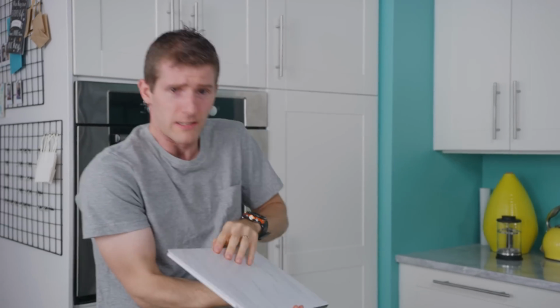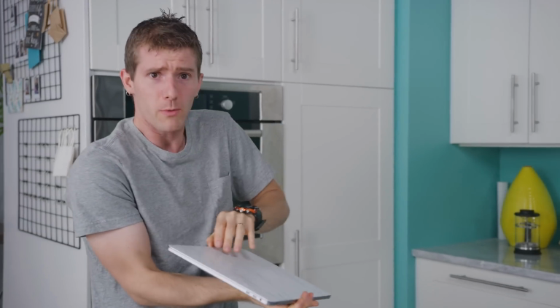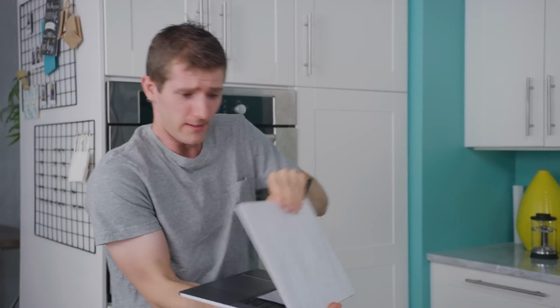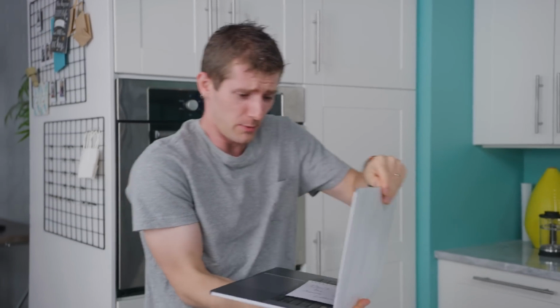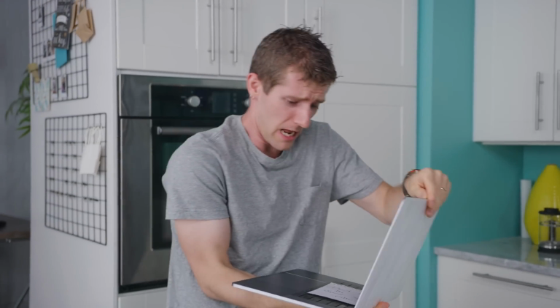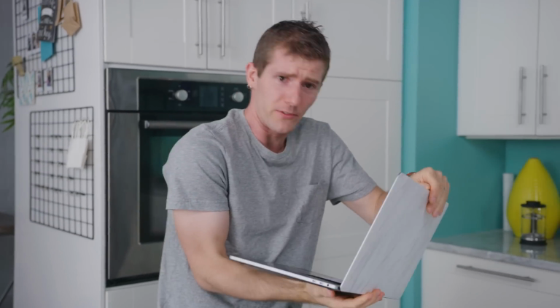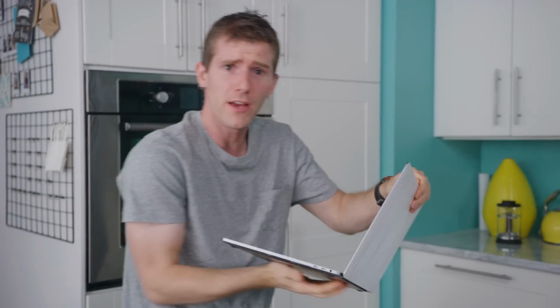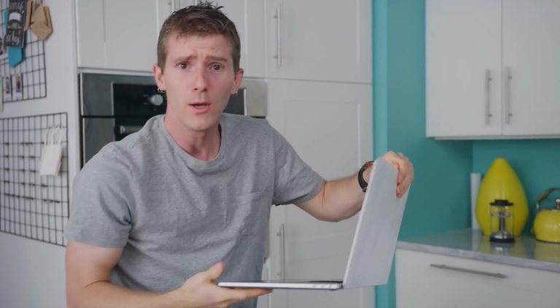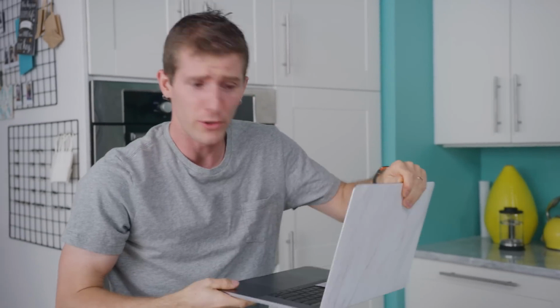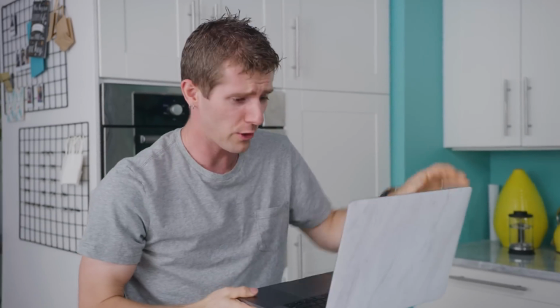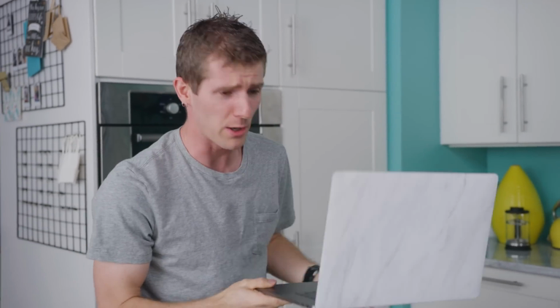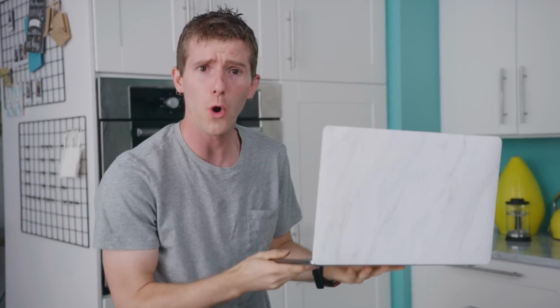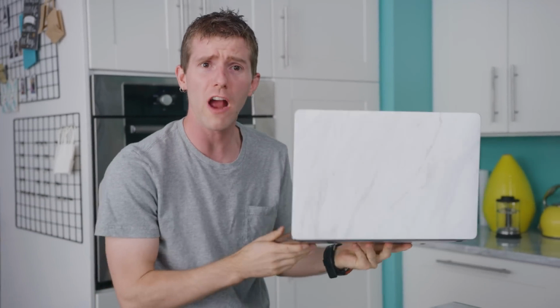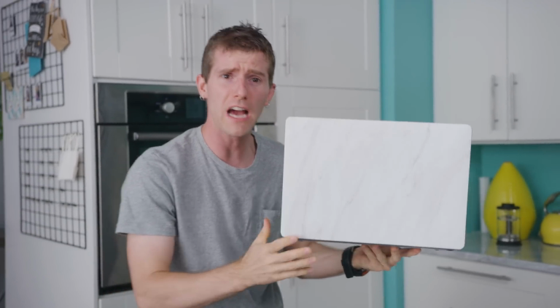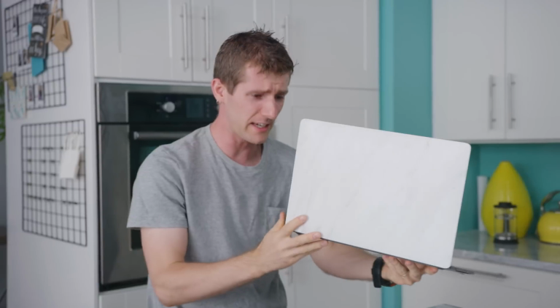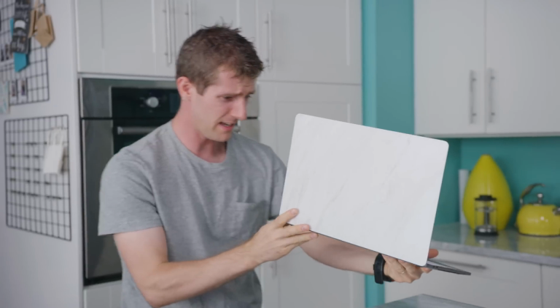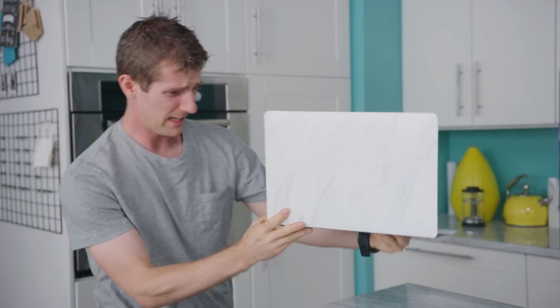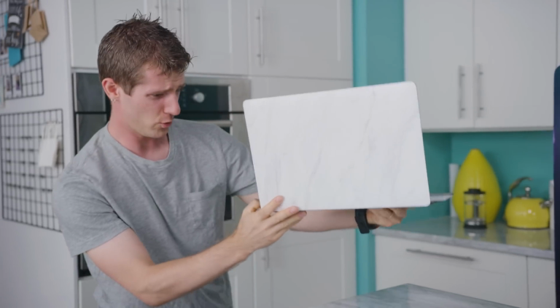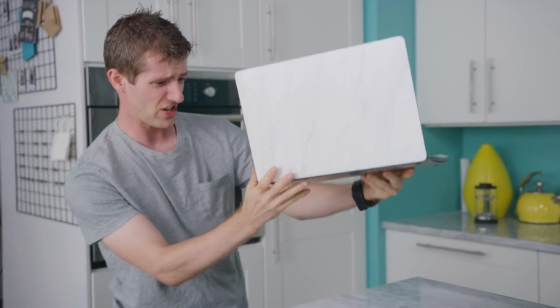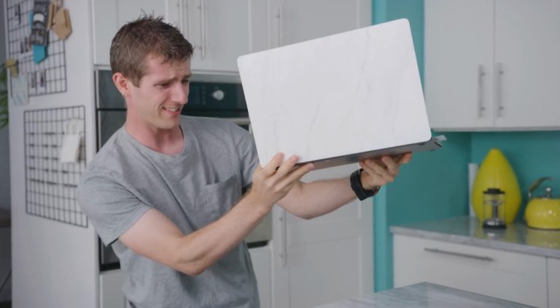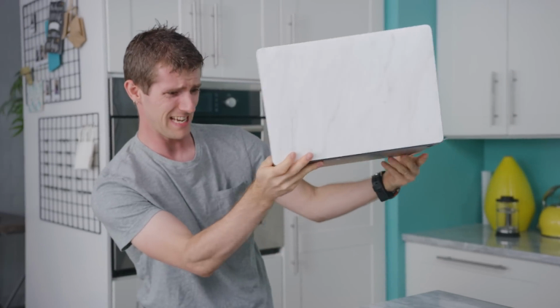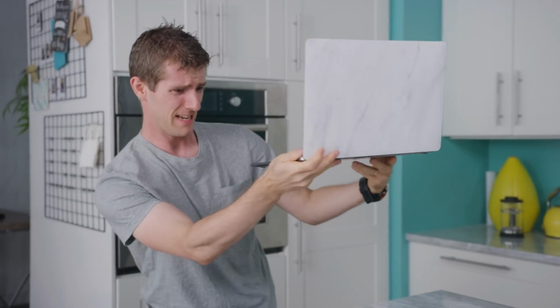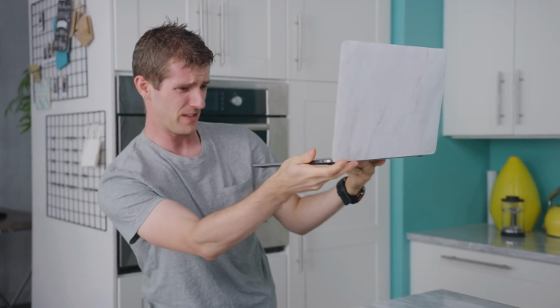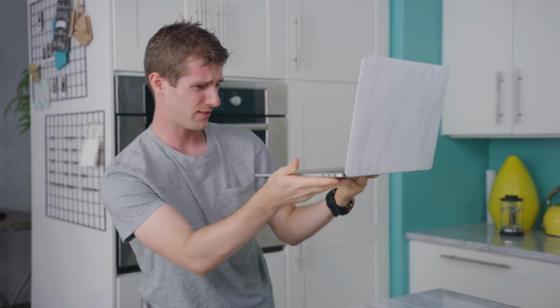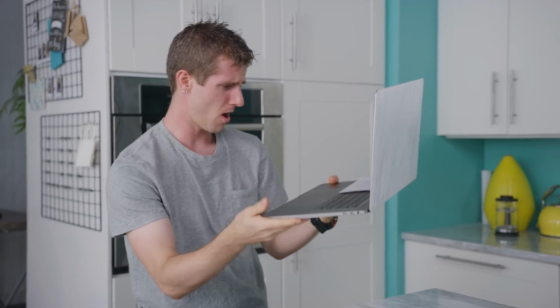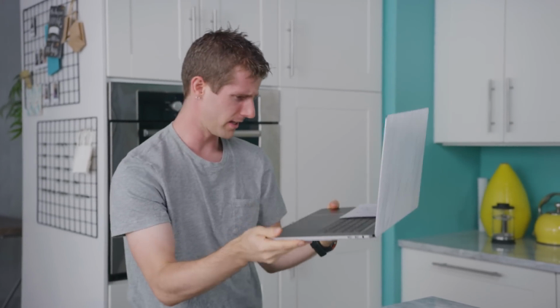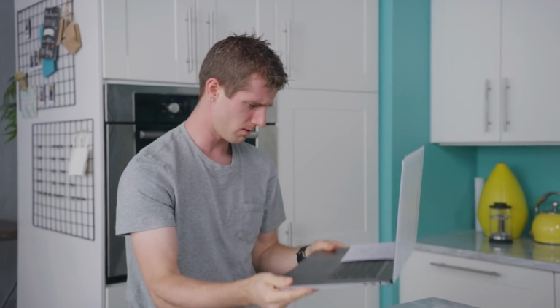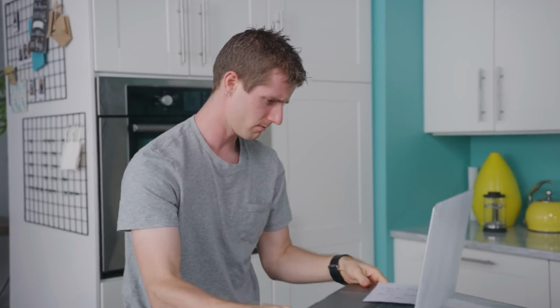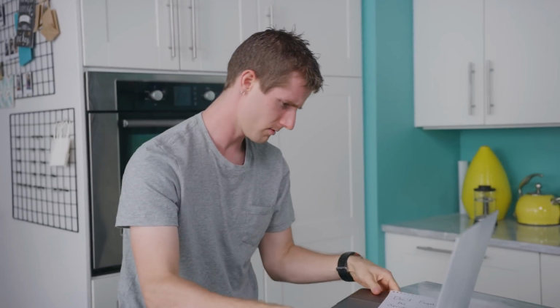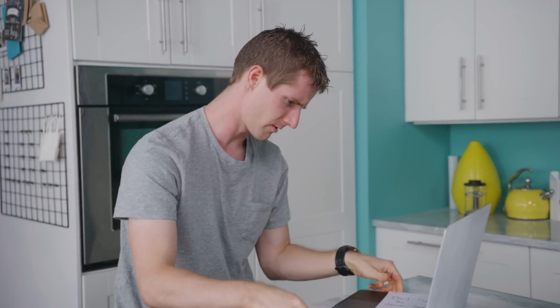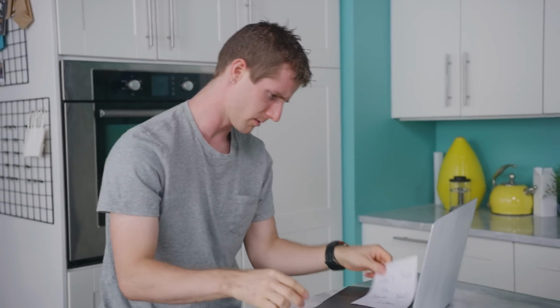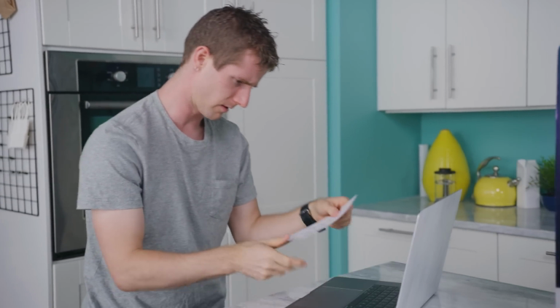Now we get to see what happens when you cram a Core i9 into a chassis this small.